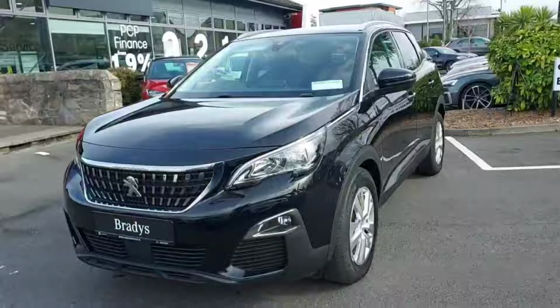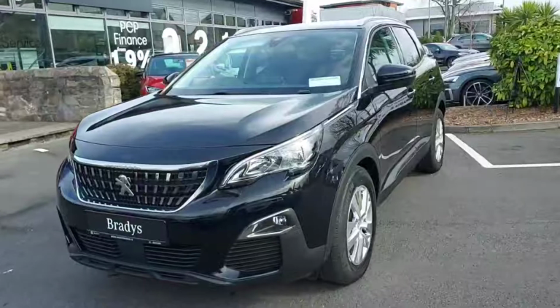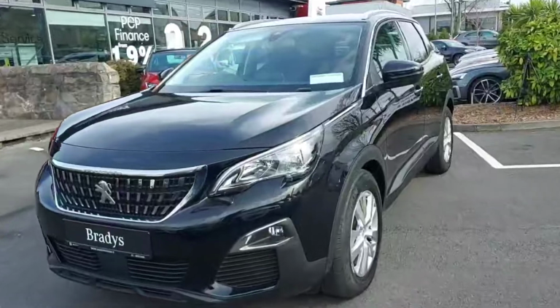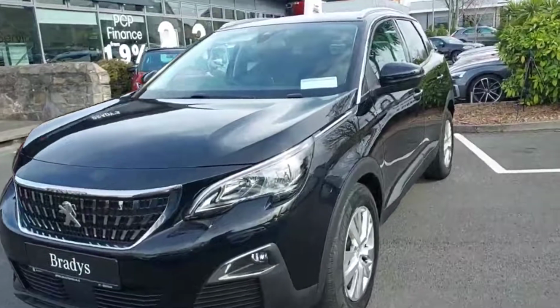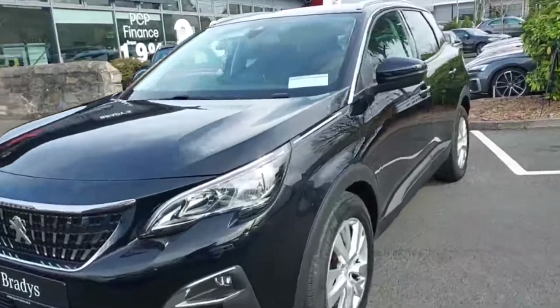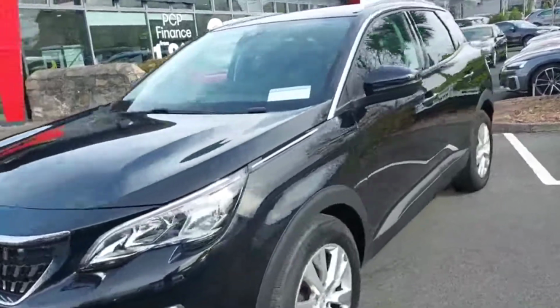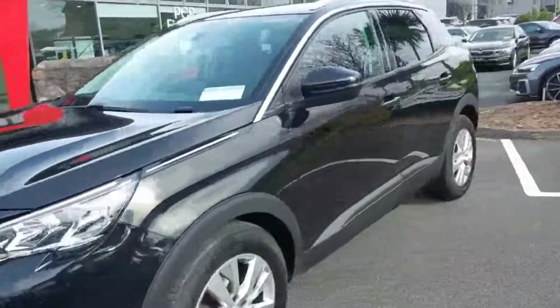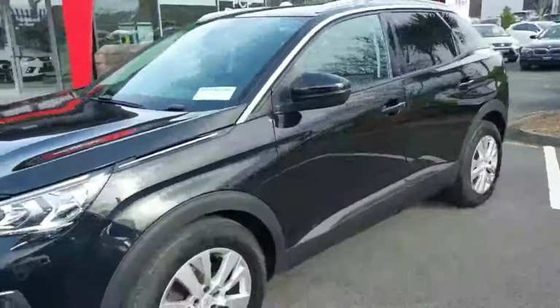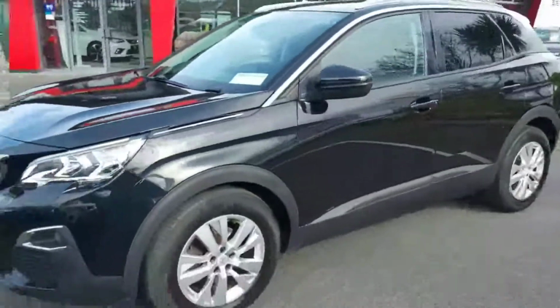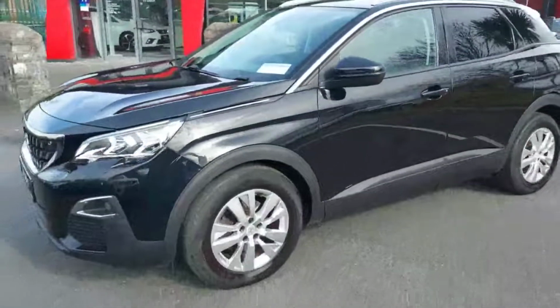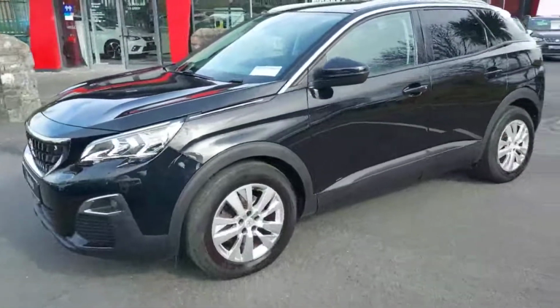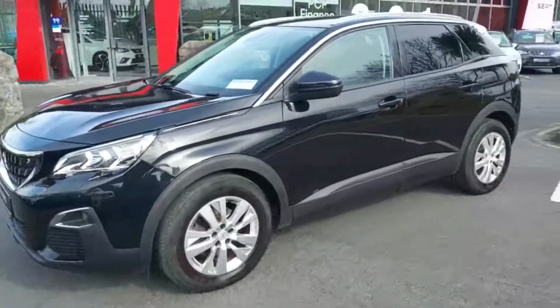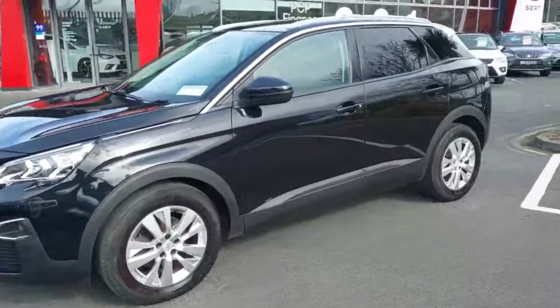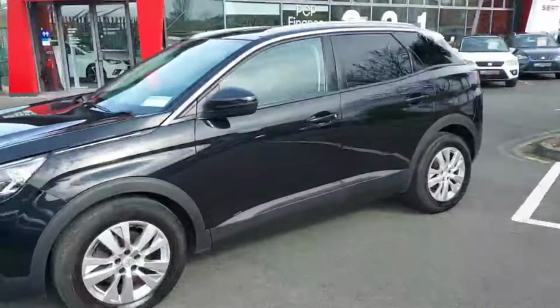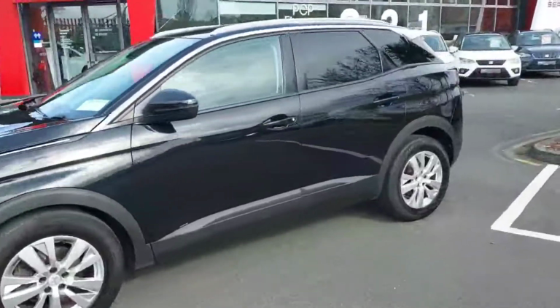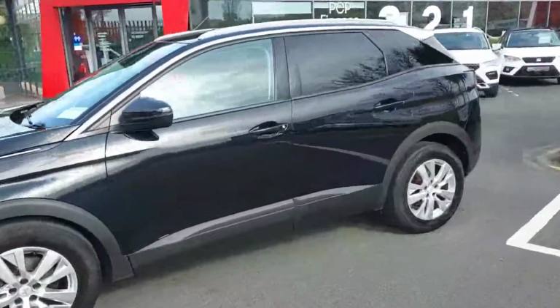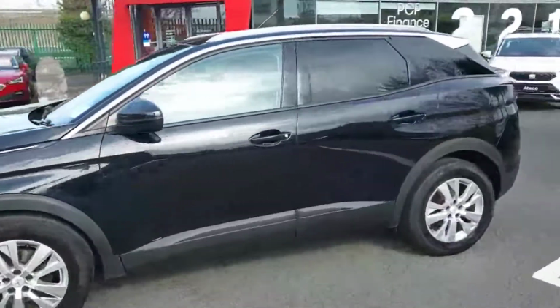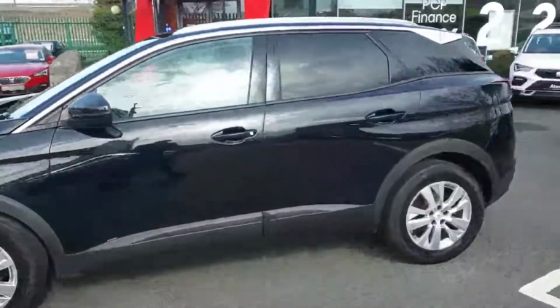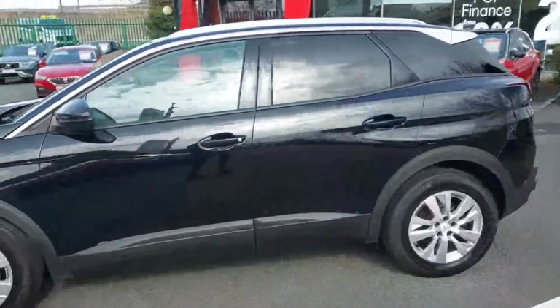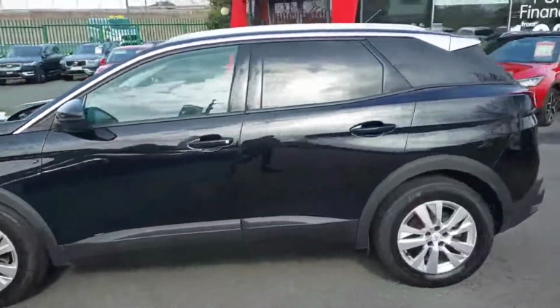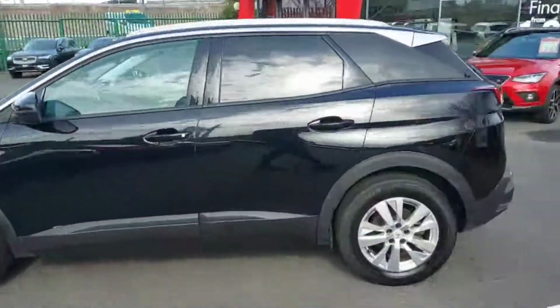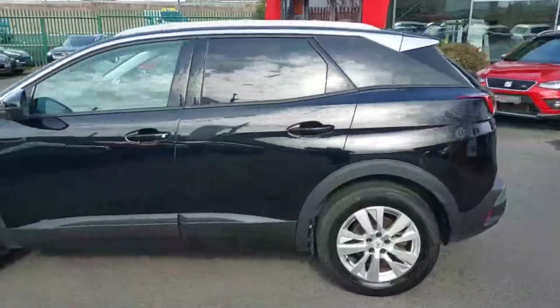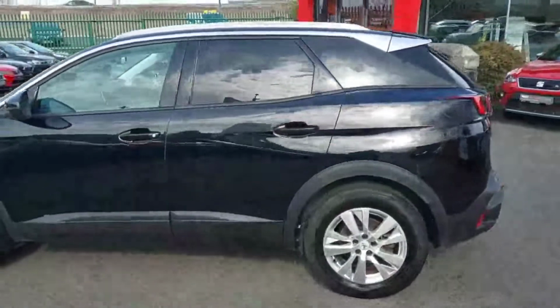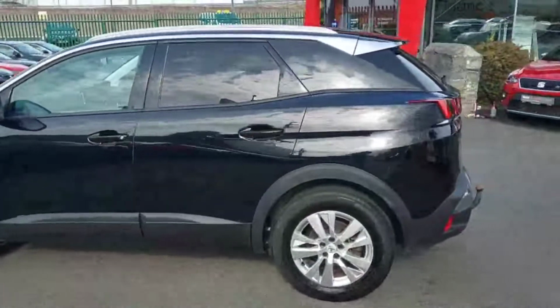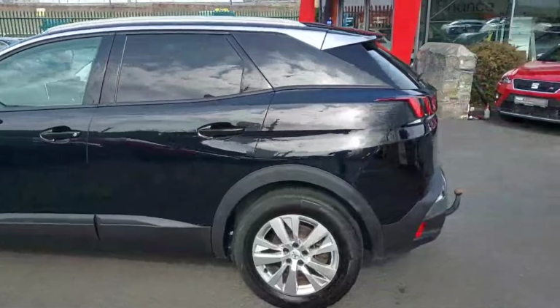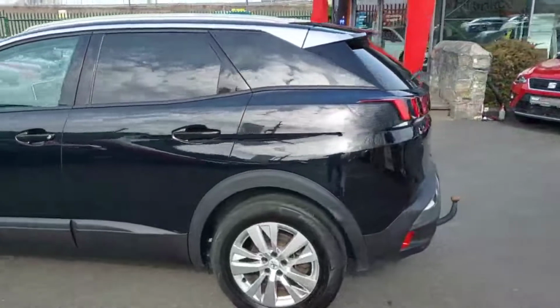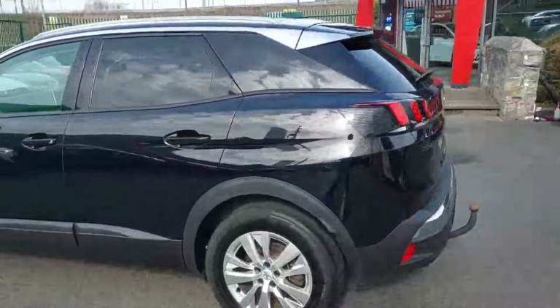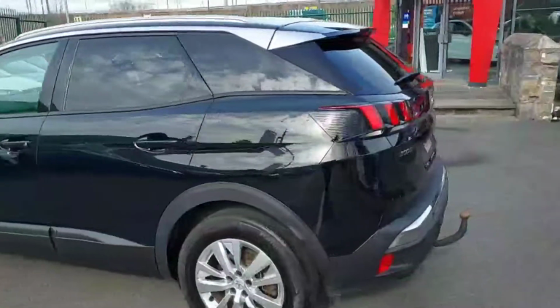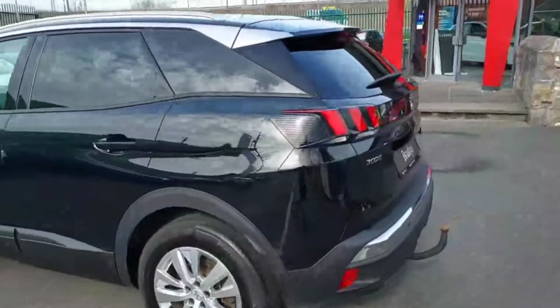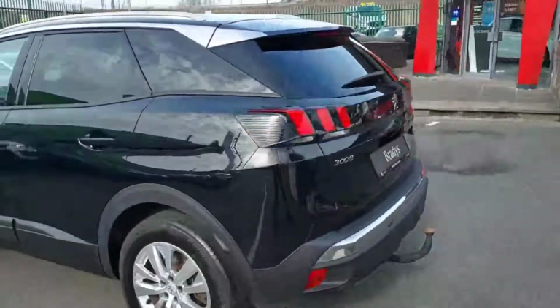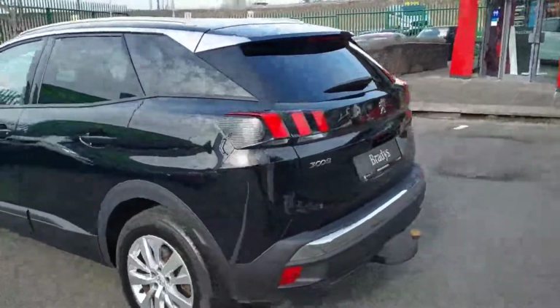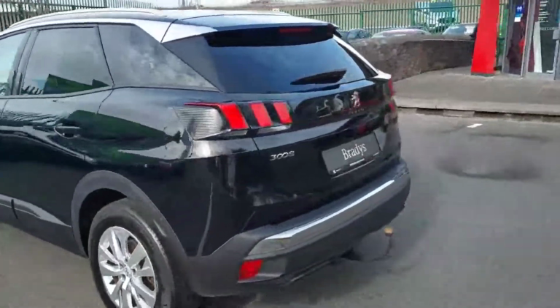Hi guys, Cian here from Brady's Sea at Castellanoch, and today I'm going to be showing you our Peugeot 3008. This is an Active 1.2 litre petrol with 130 brake horsepower.